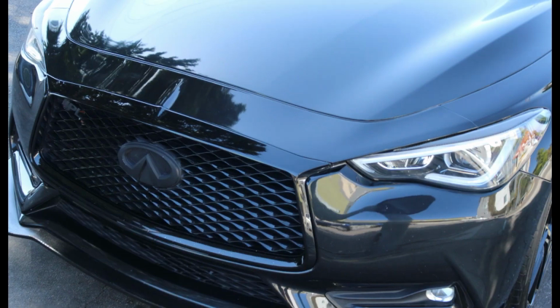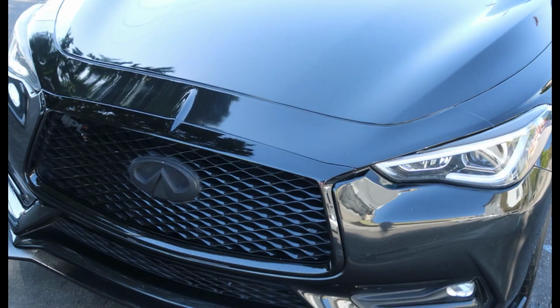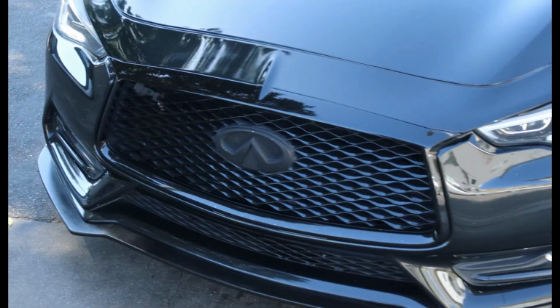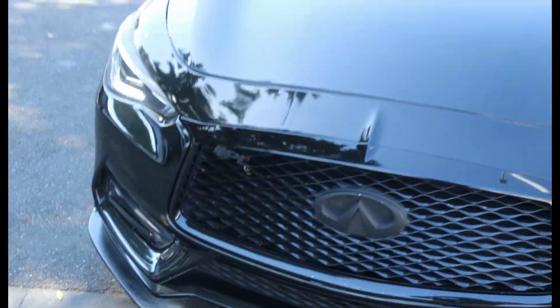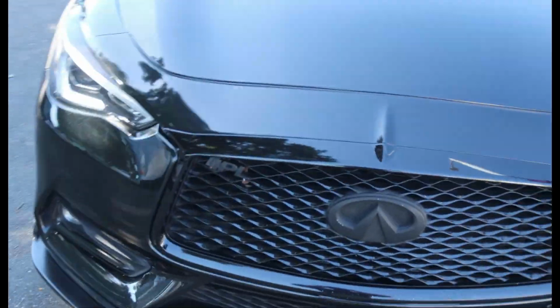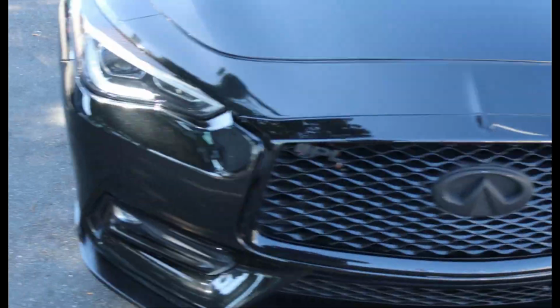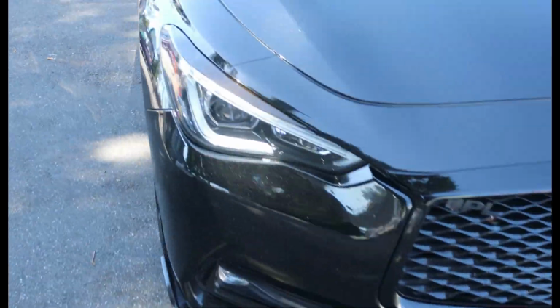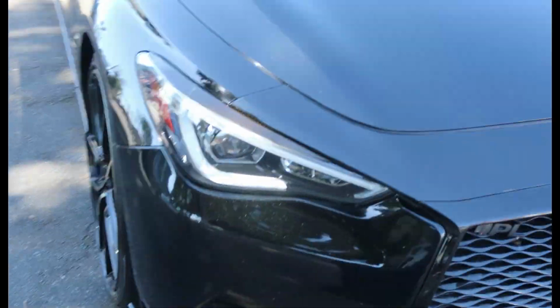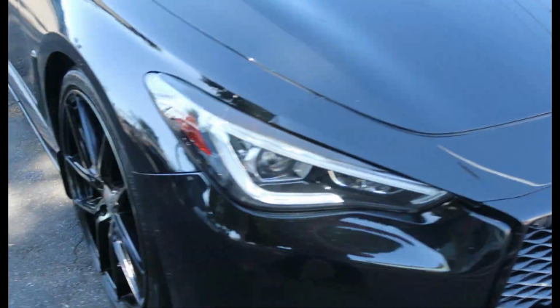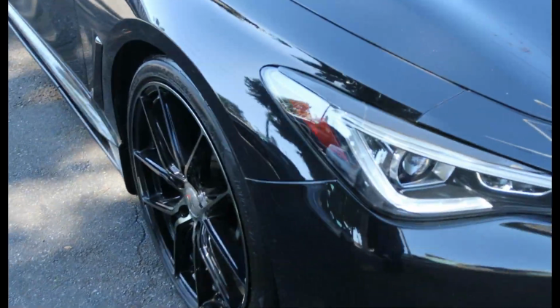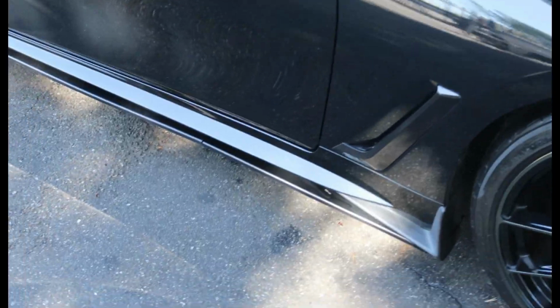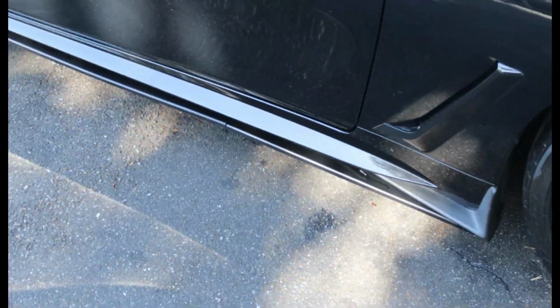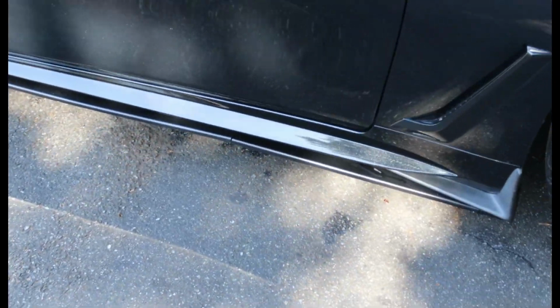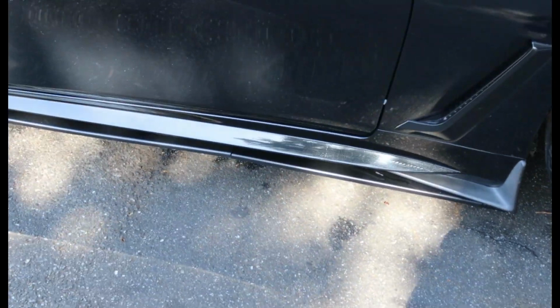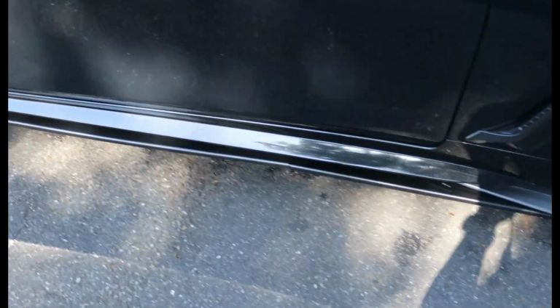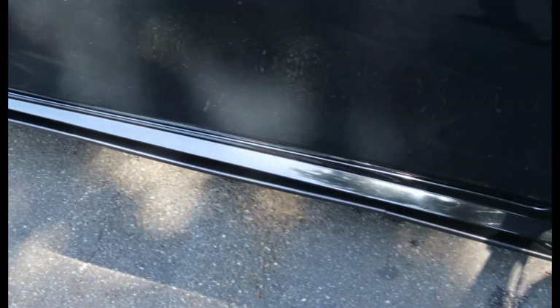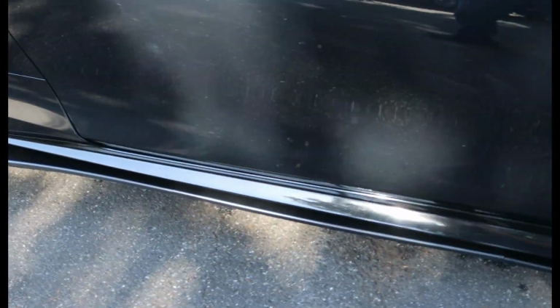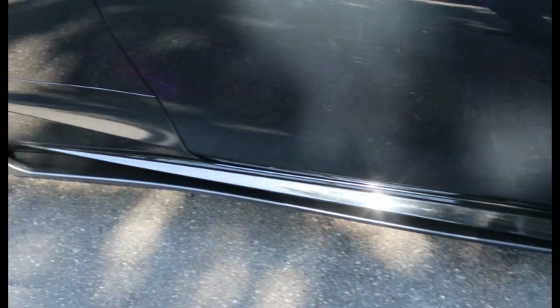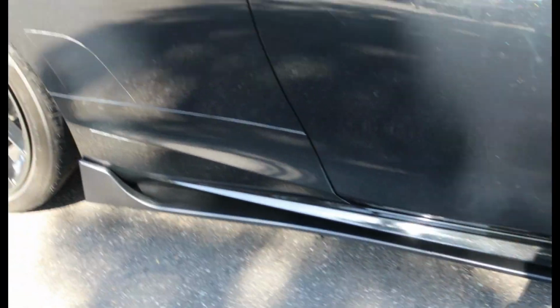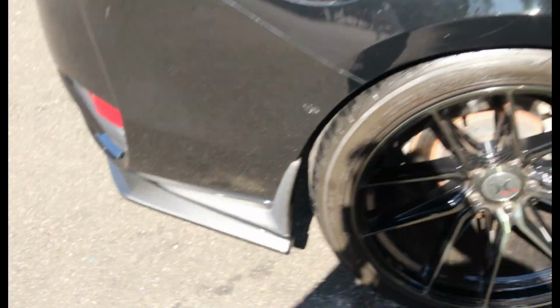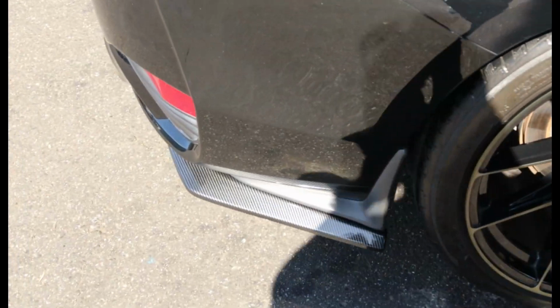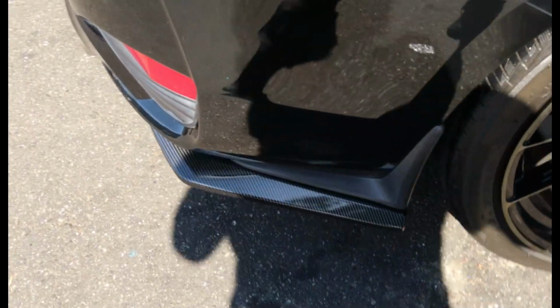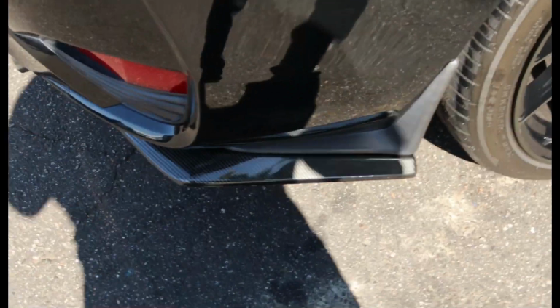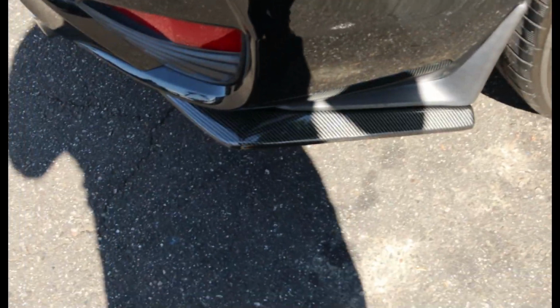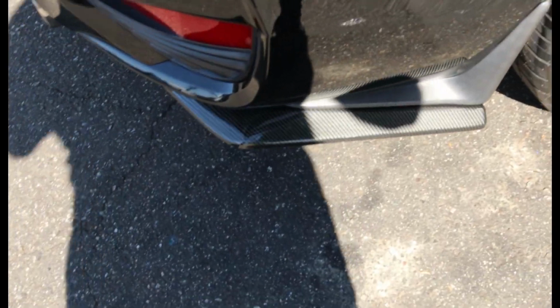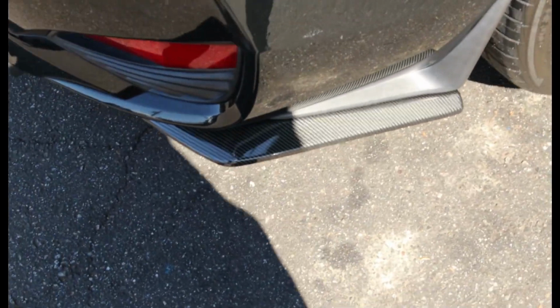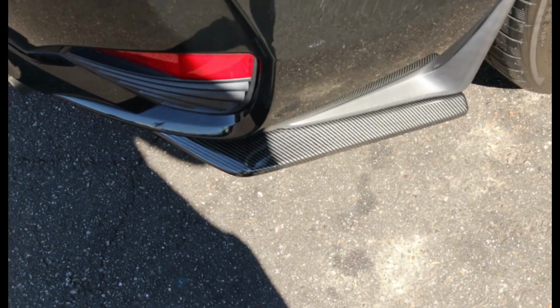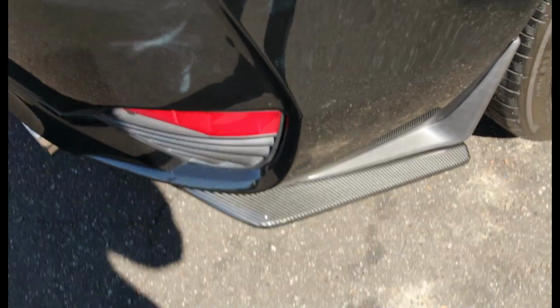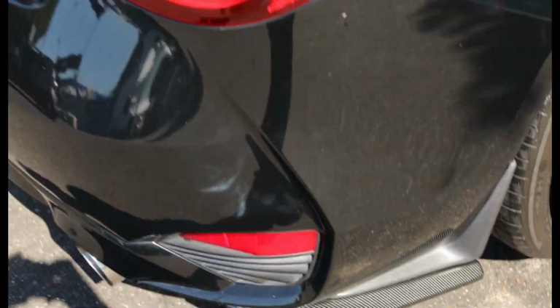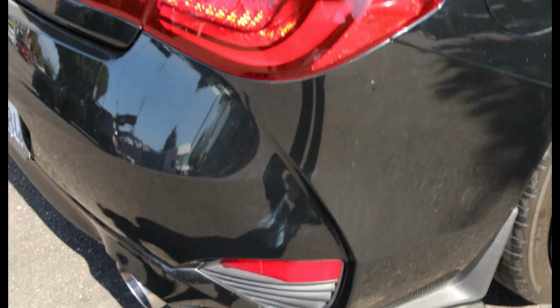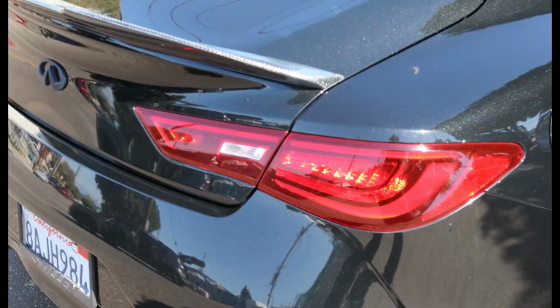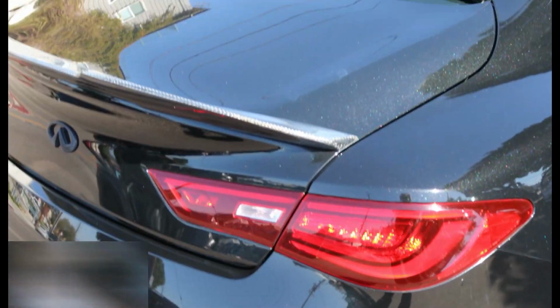Car wash is complete — check how it looks. That side piece is on, check that out — side skirt. Check out this other little piece I put on there, I think it looks pretty cool.